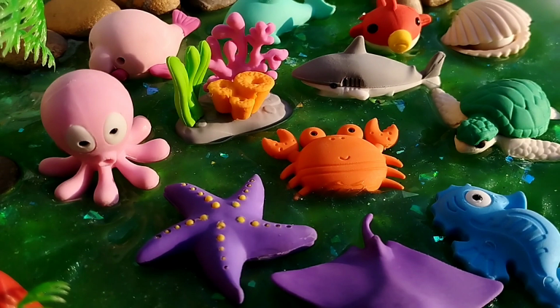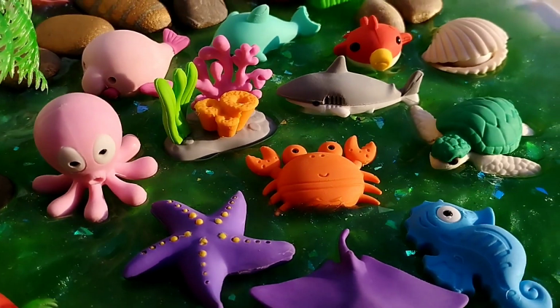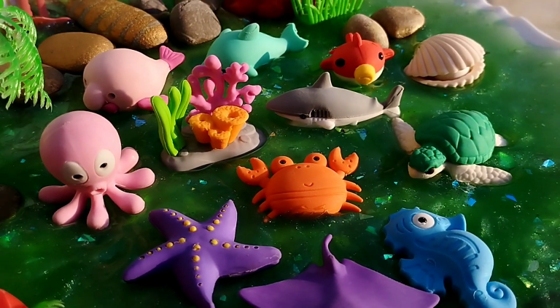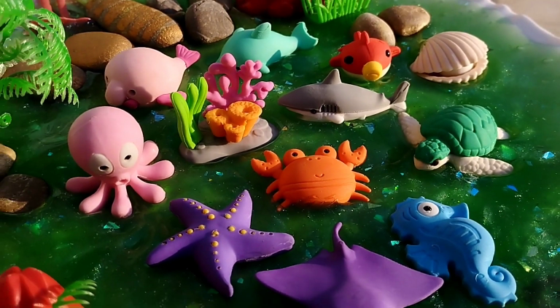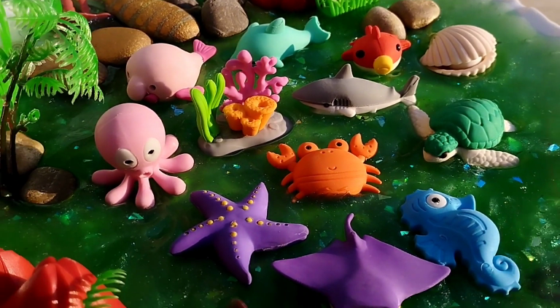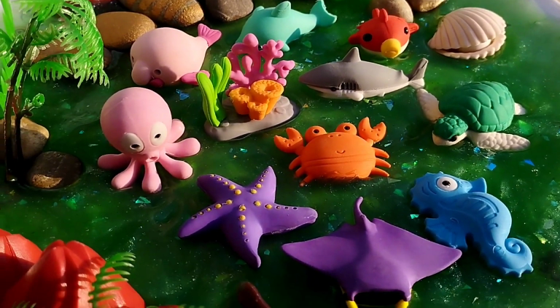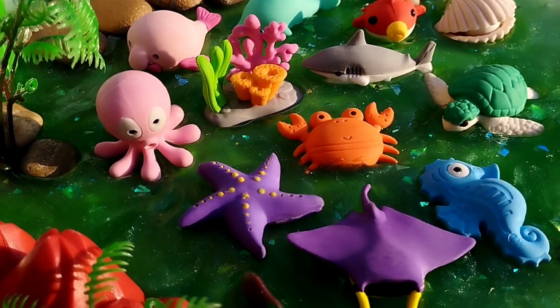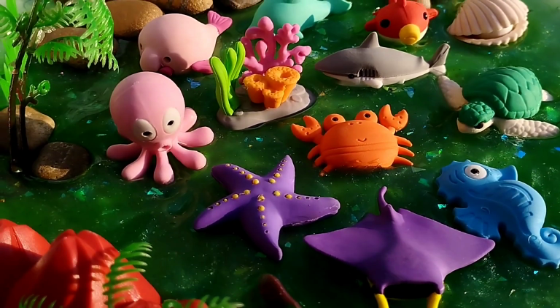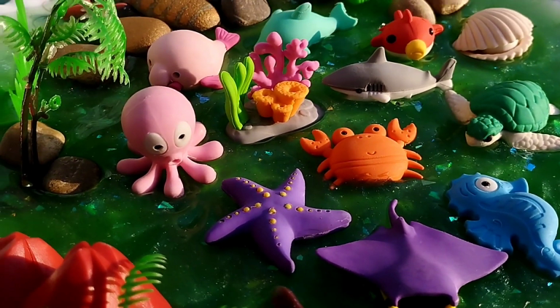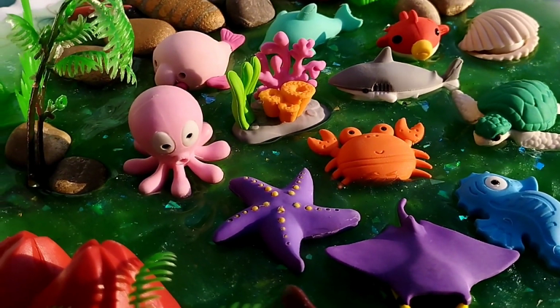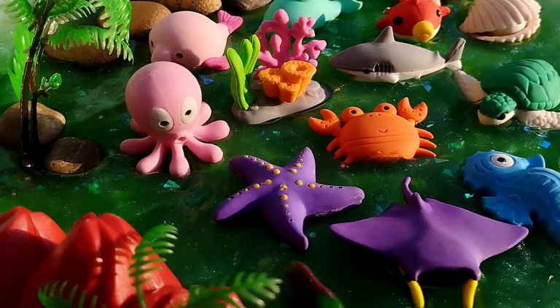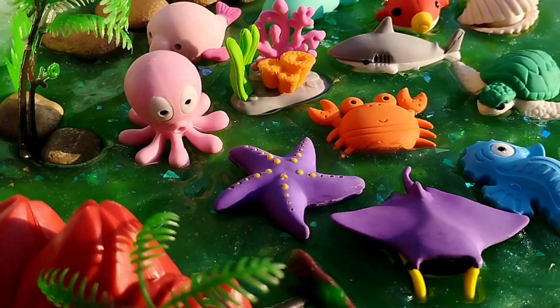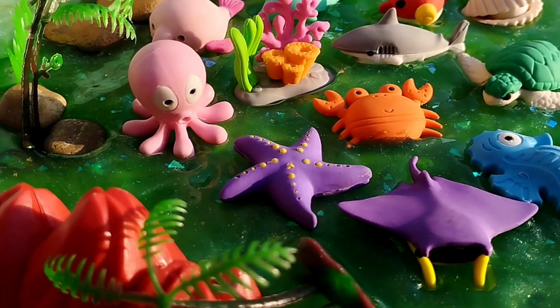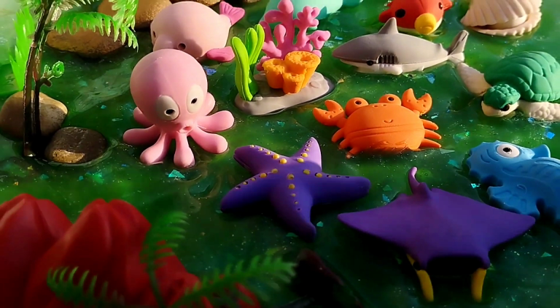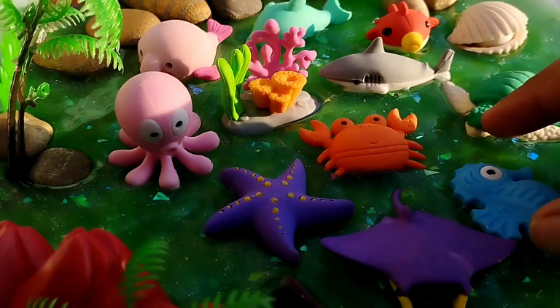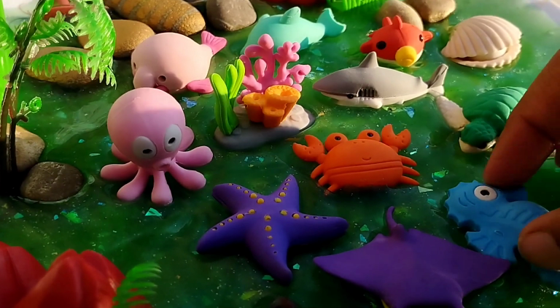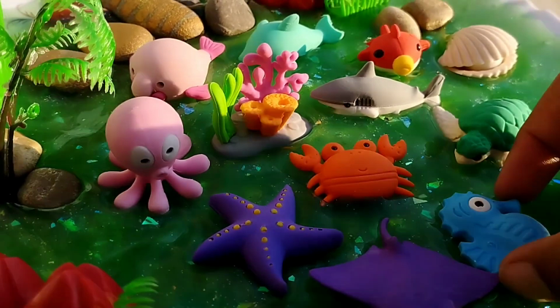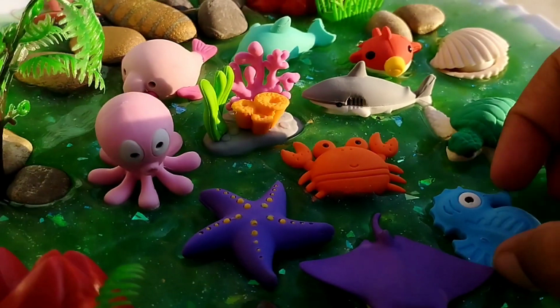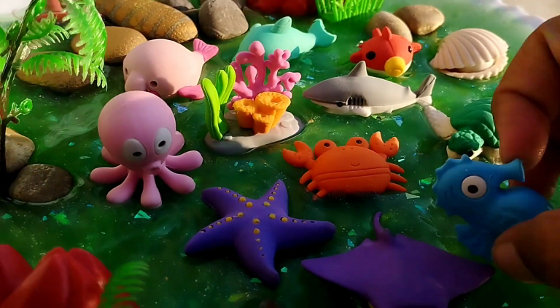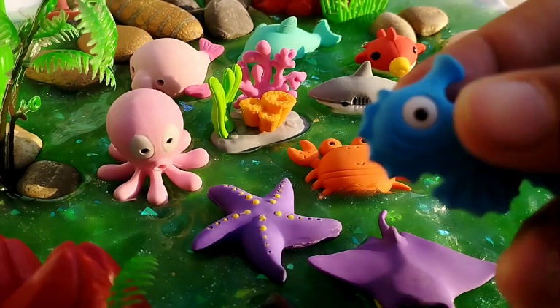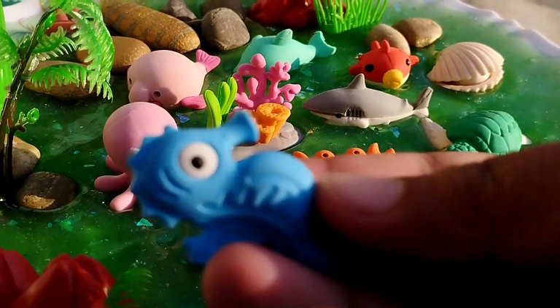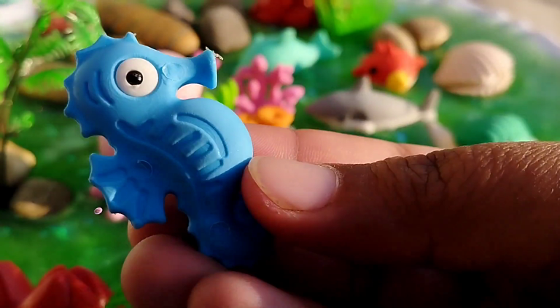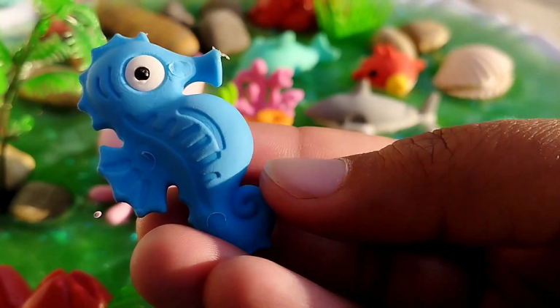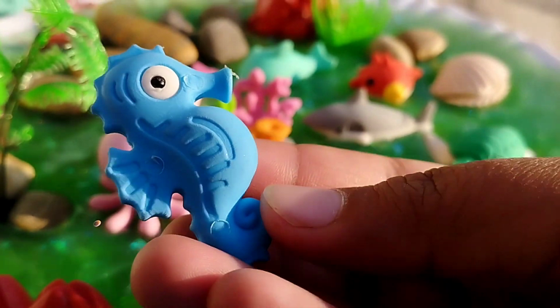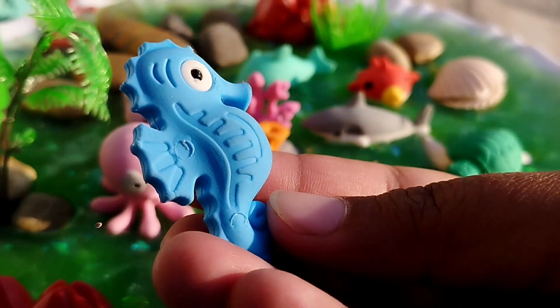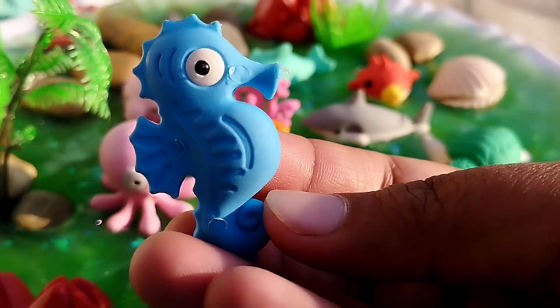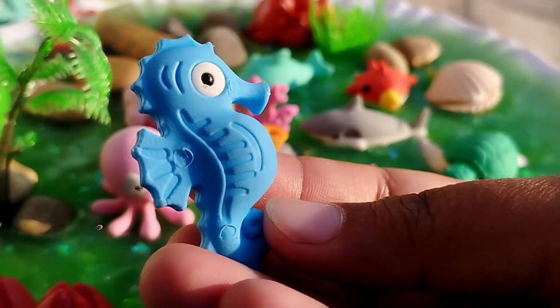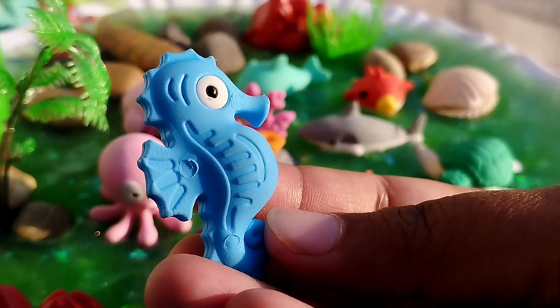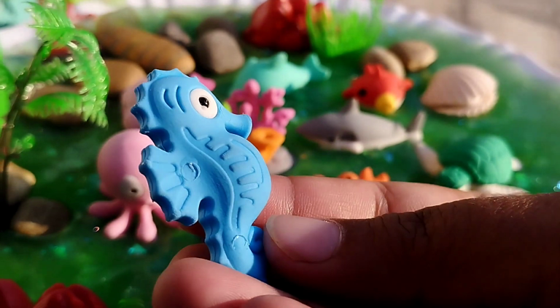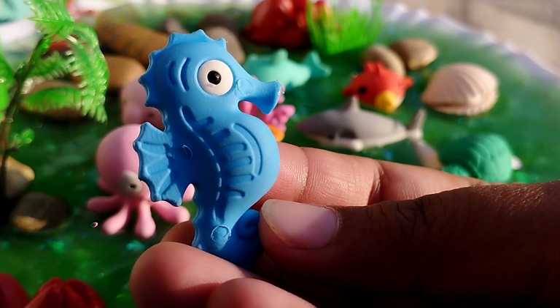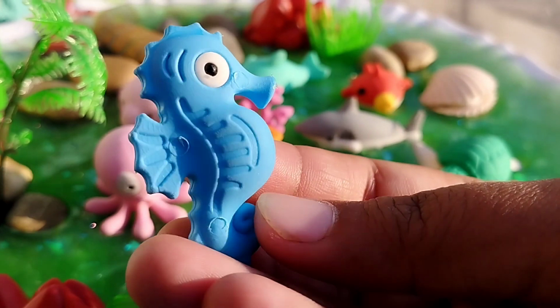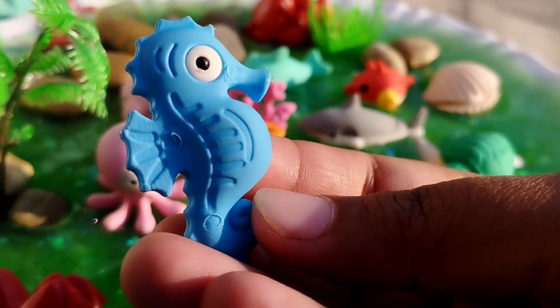The first sea animal is a seahorse. This is a seahorse.